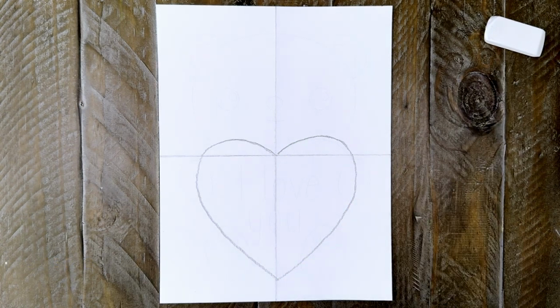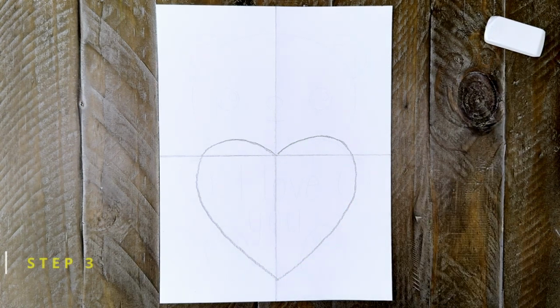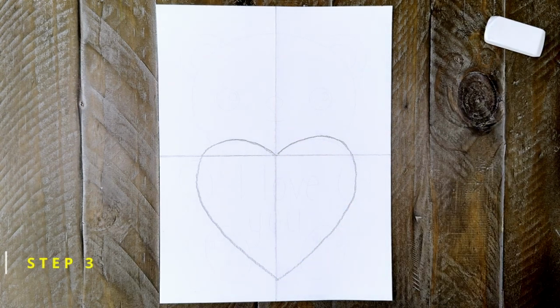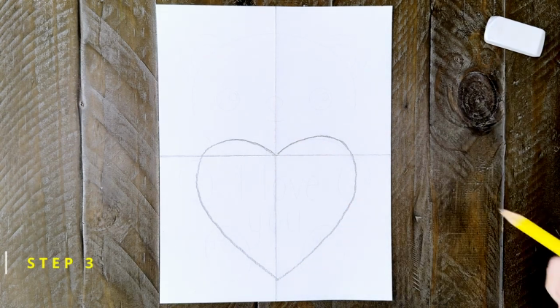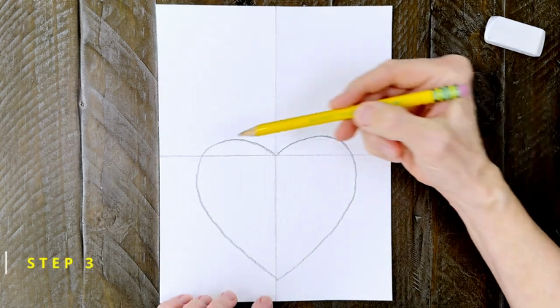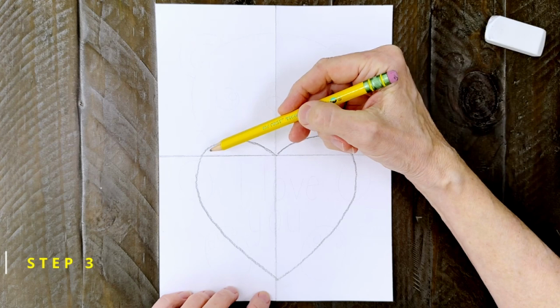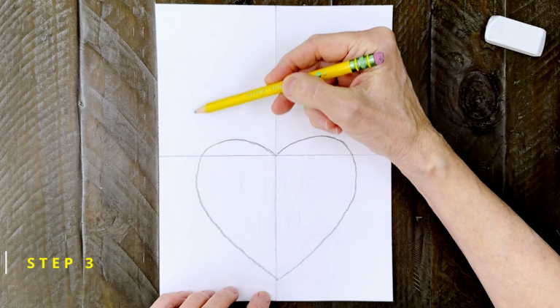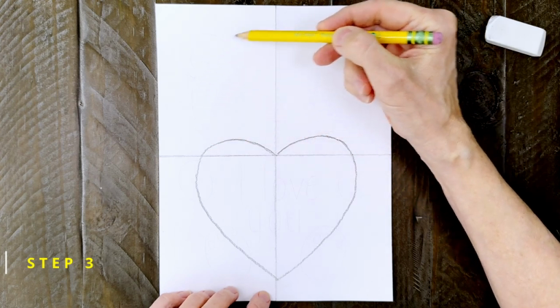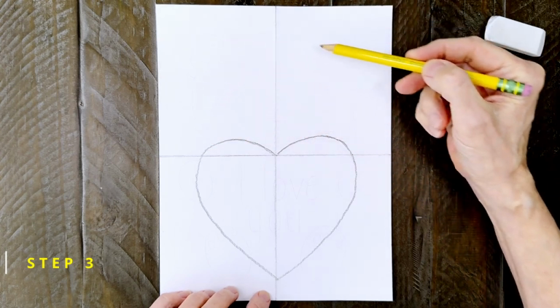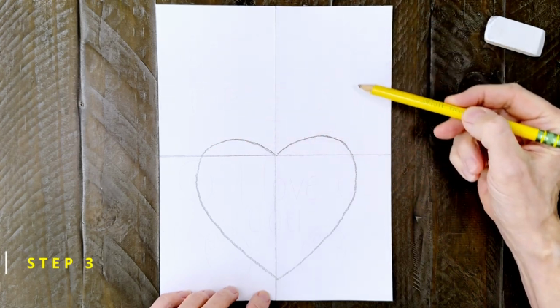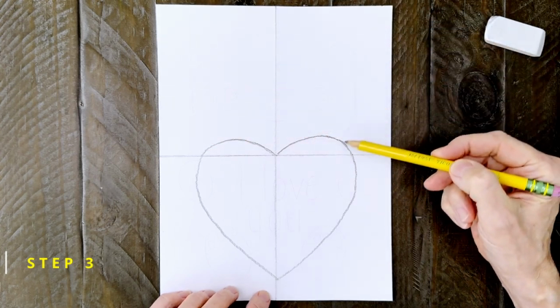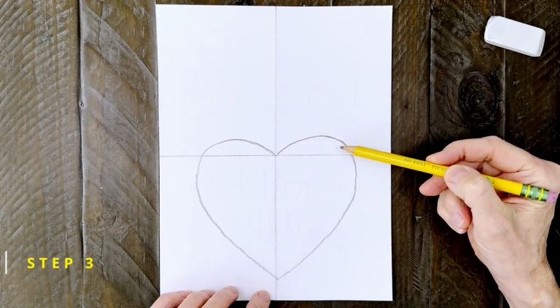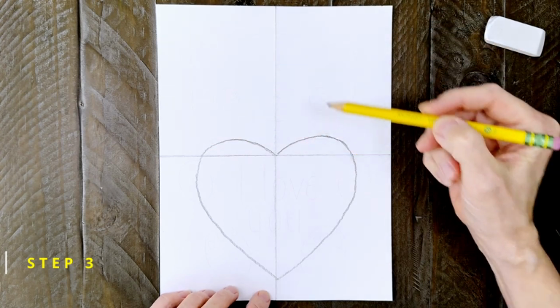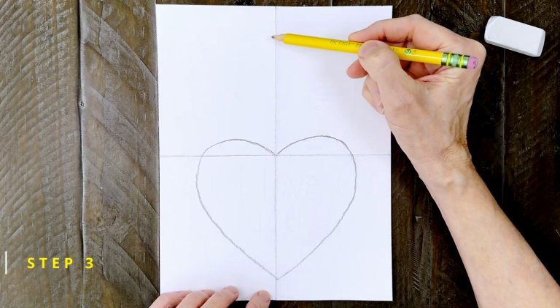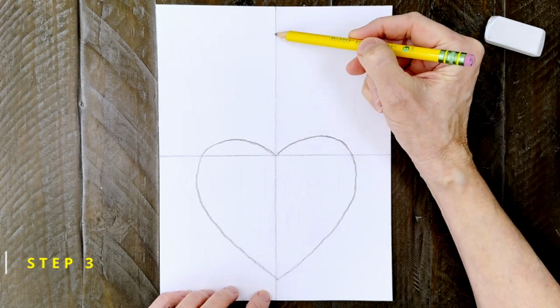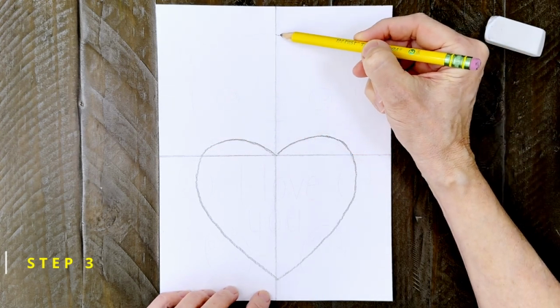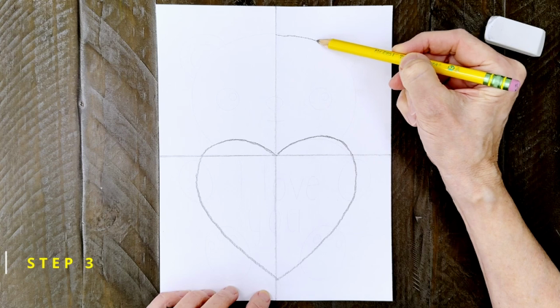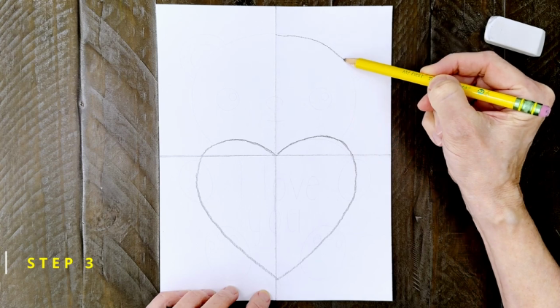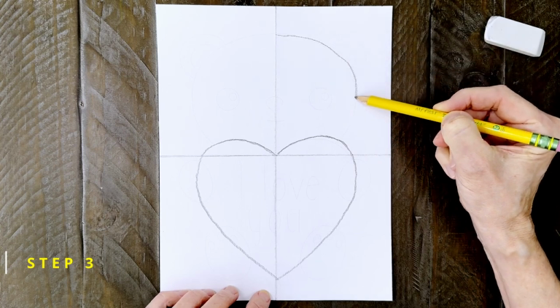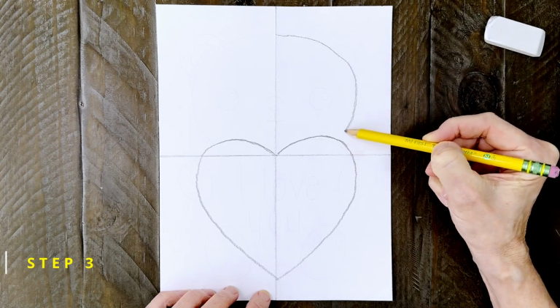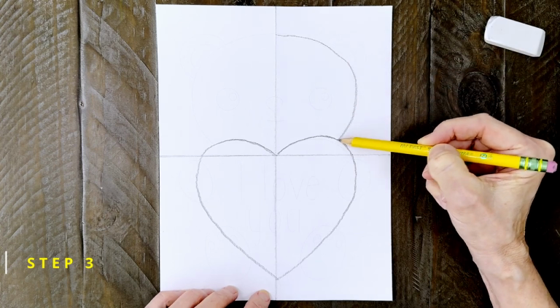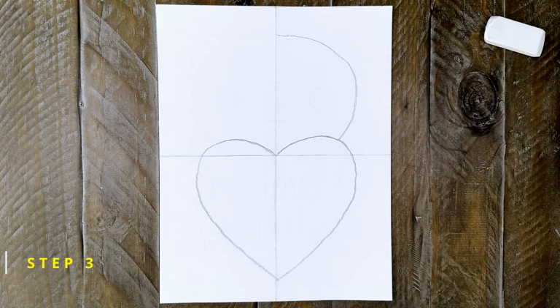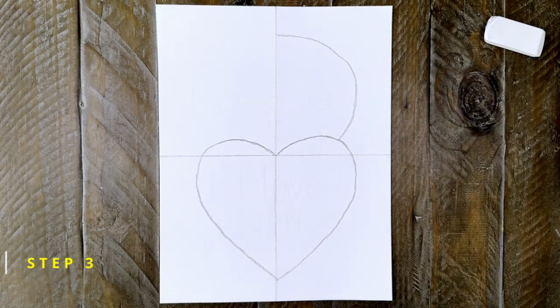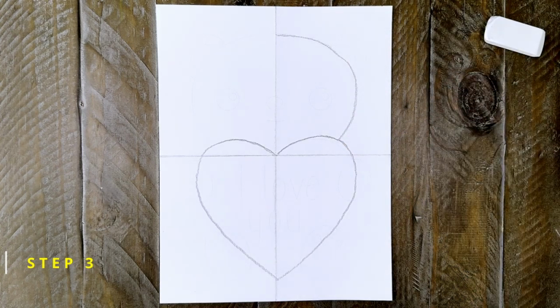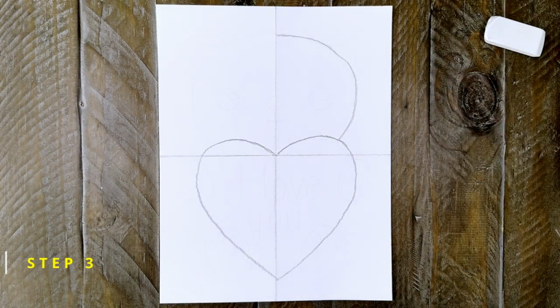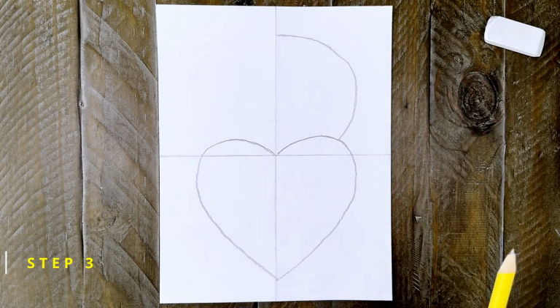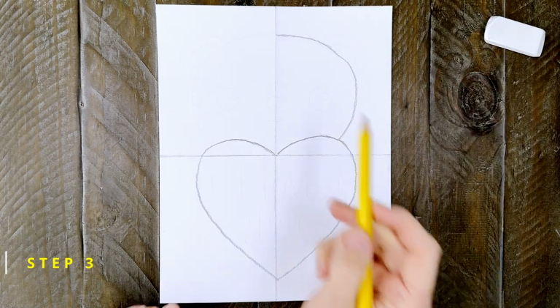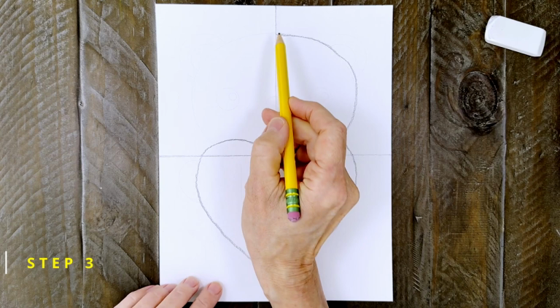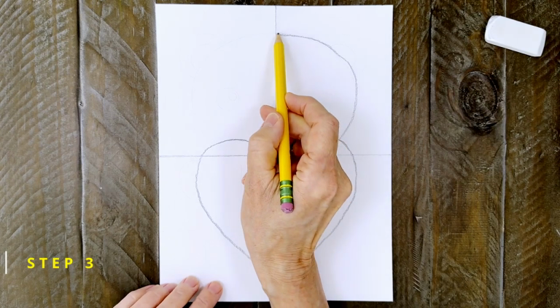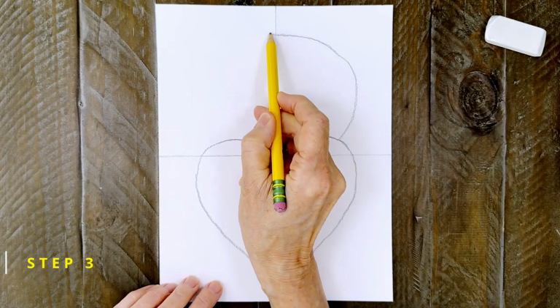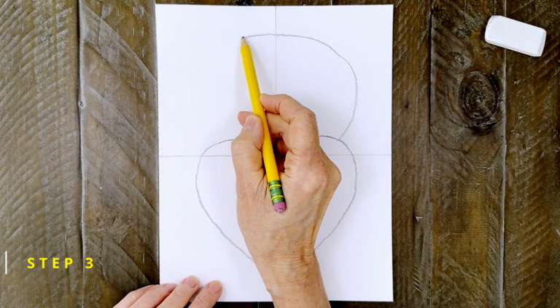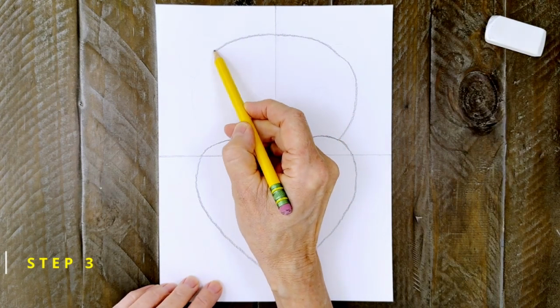Step number three: now for the bear head. It's going to completely fill the top half of the paper. Start in the center and draw the right half first, and then draw the left half. Try to make the sides match each other.